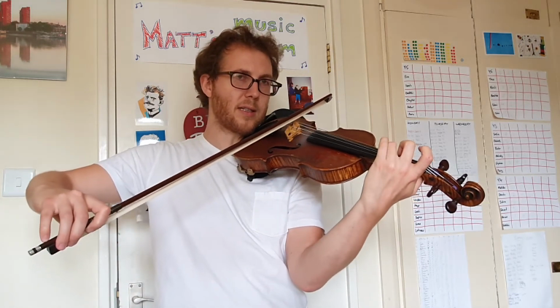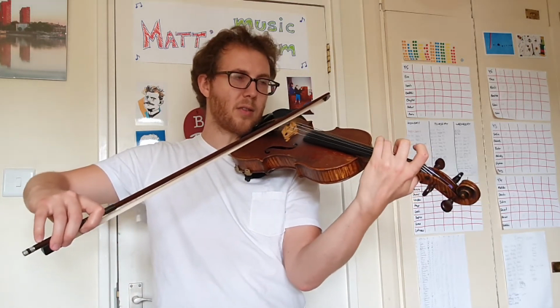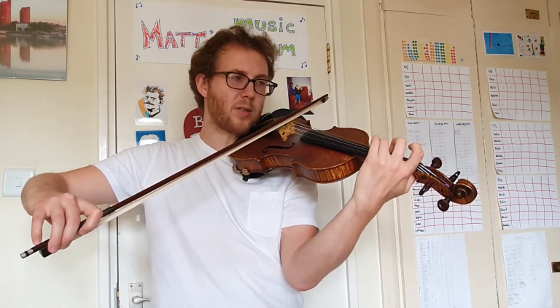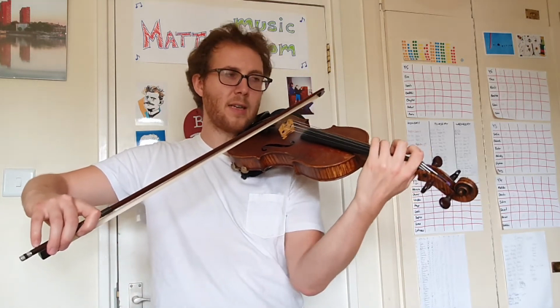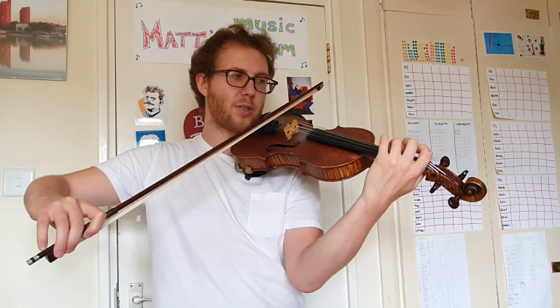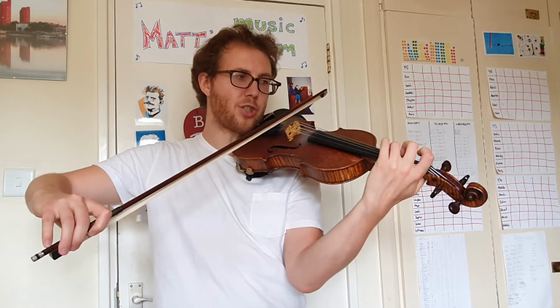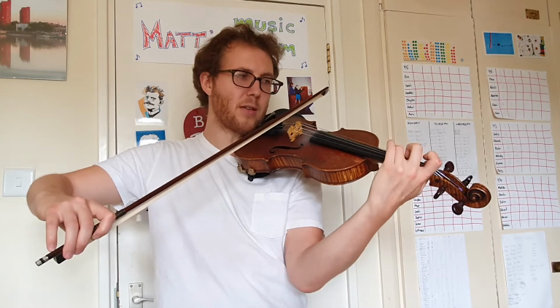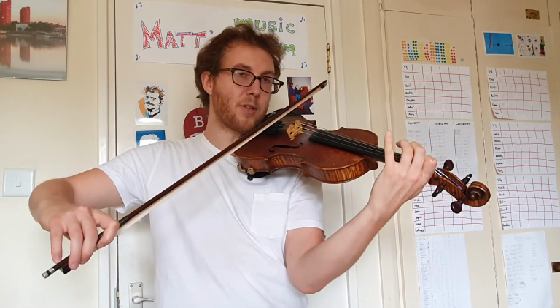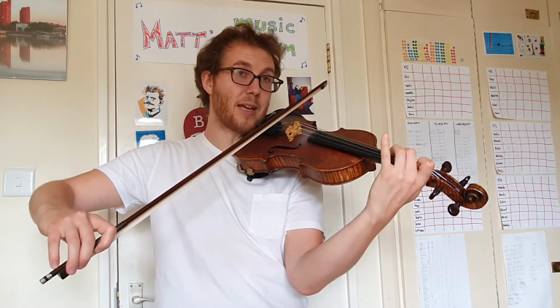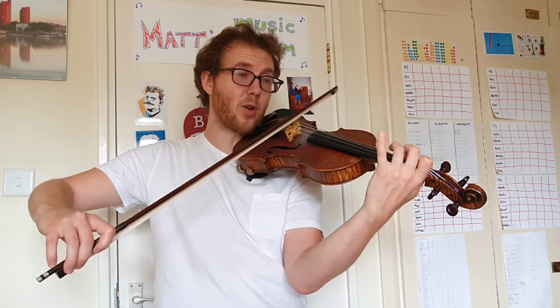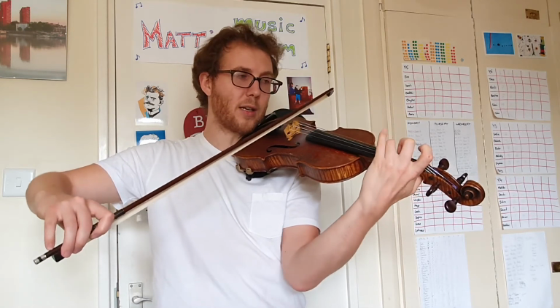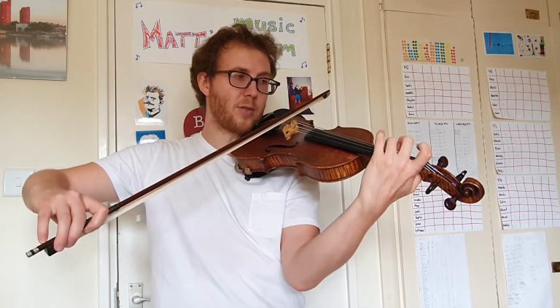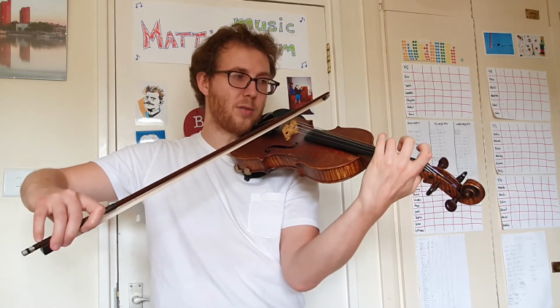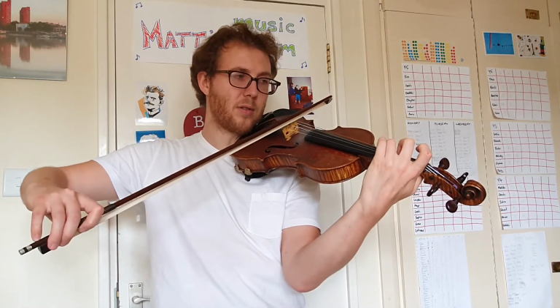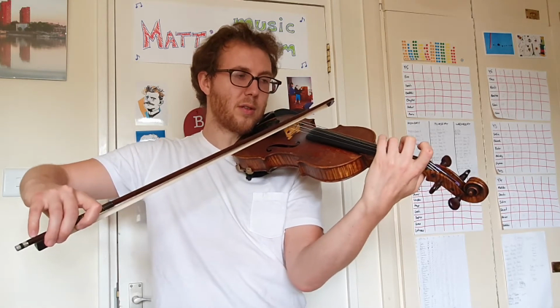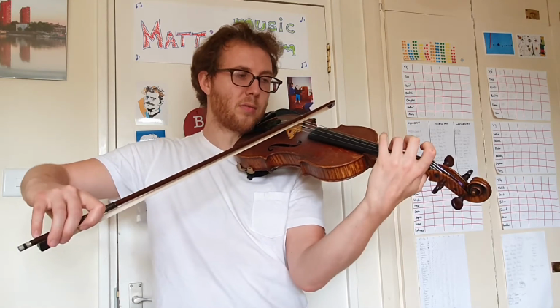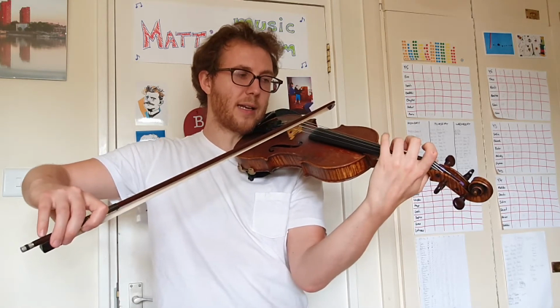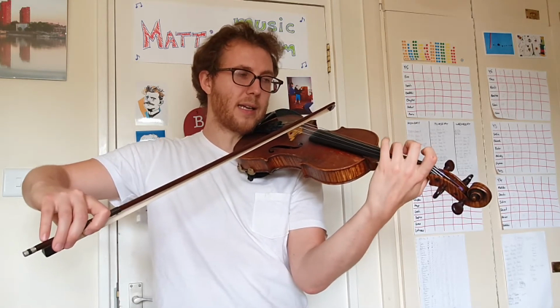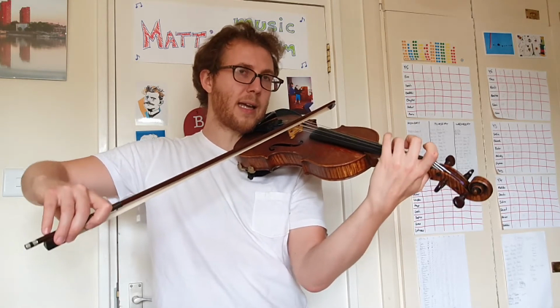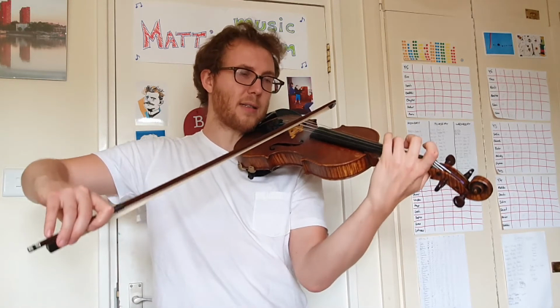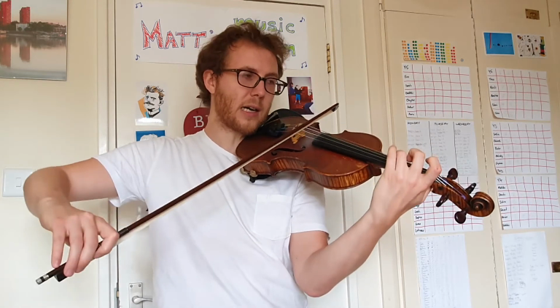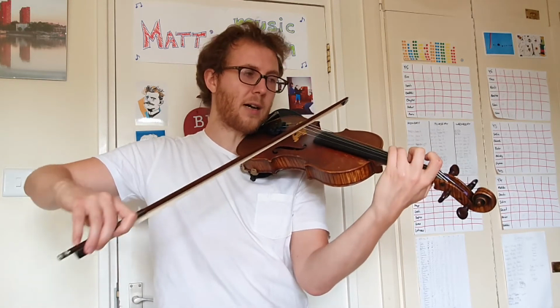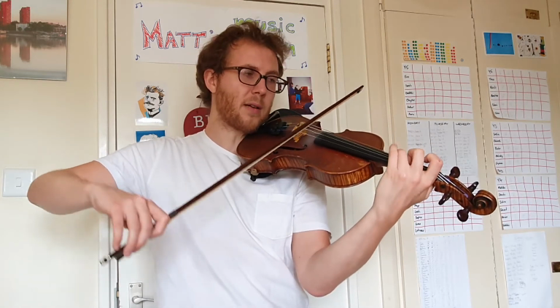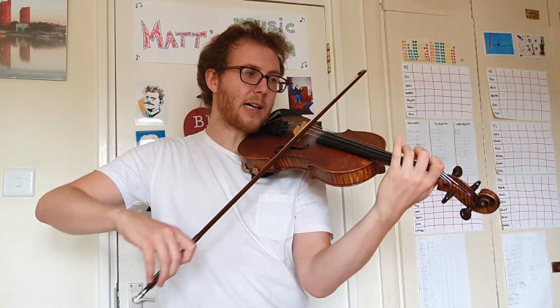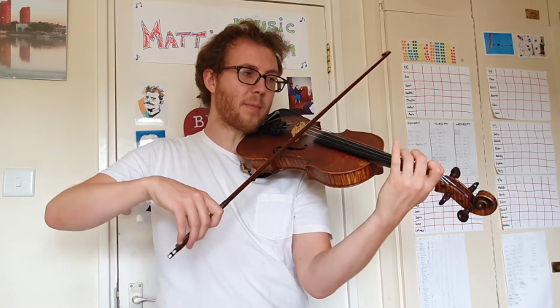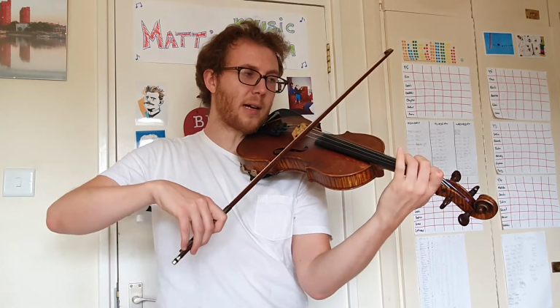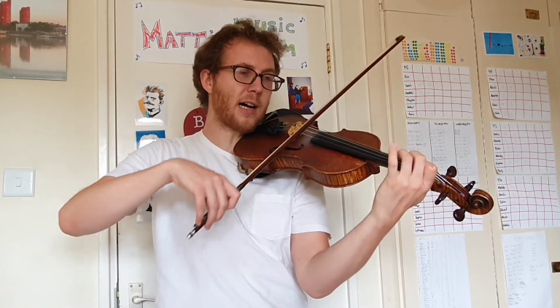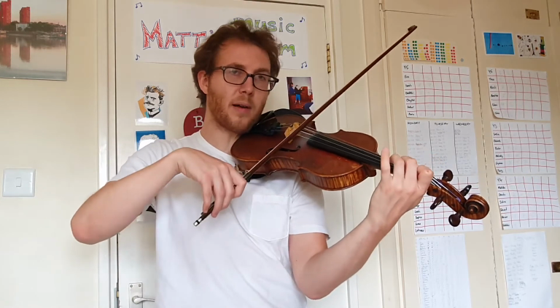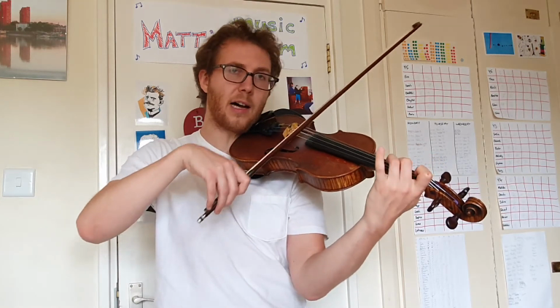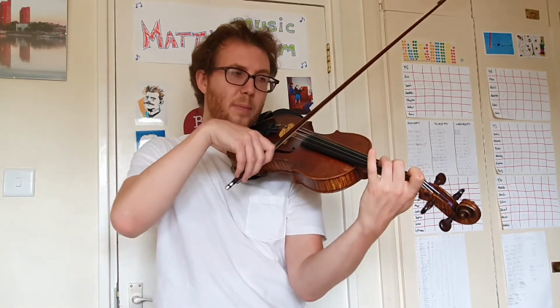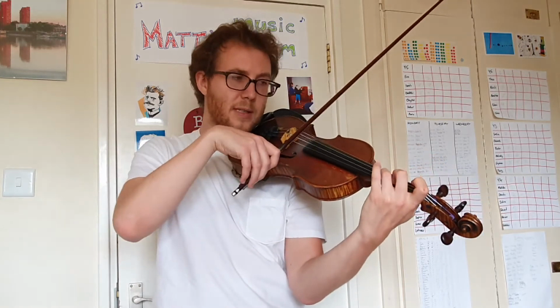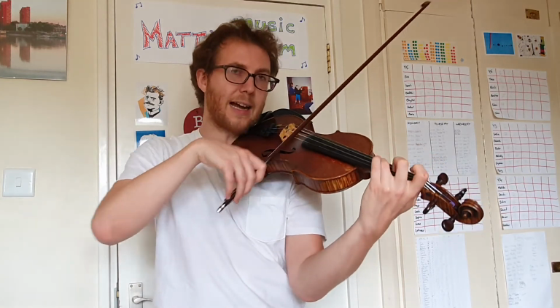Starting finger three on D, which is a G. Remember to use that low one and low two. Ready, and — up, up, up, up, down.